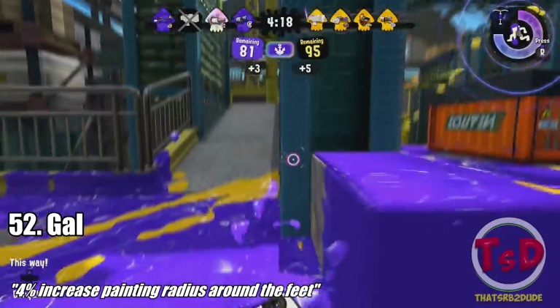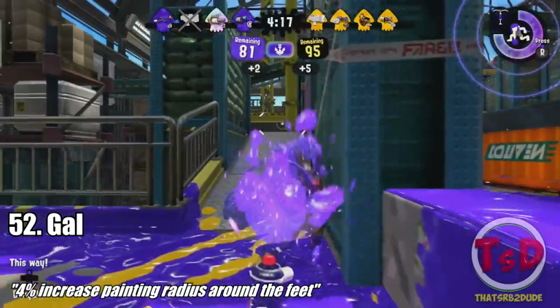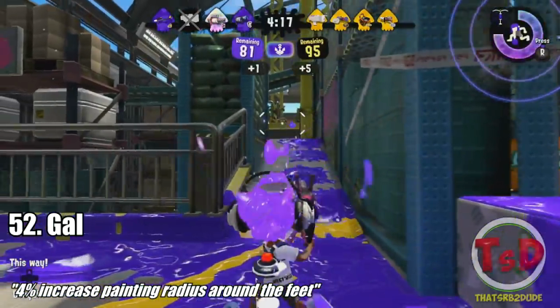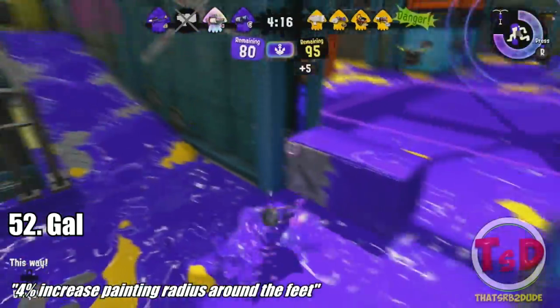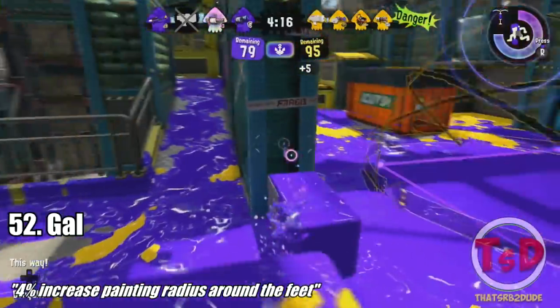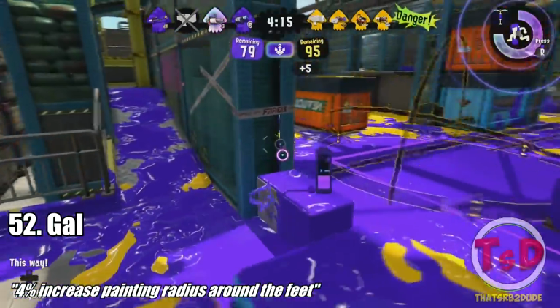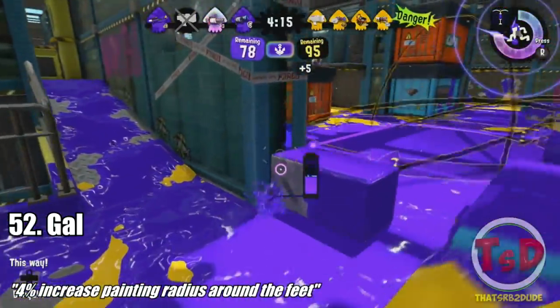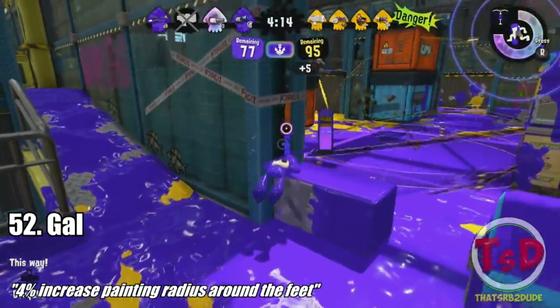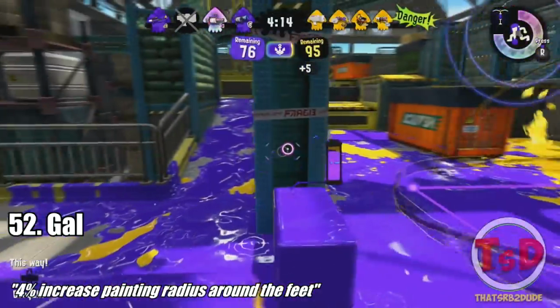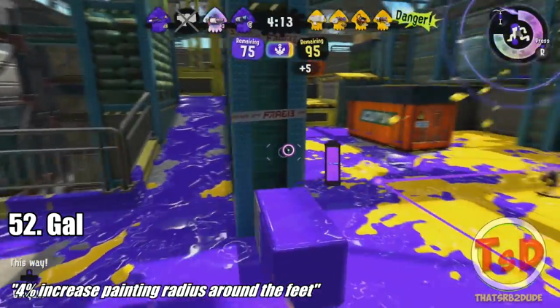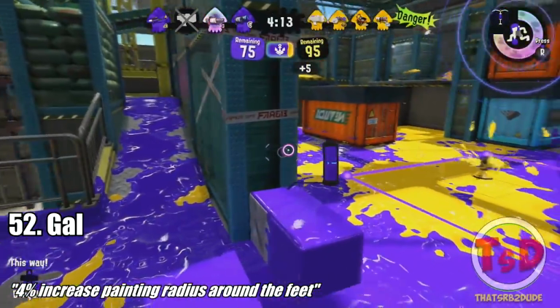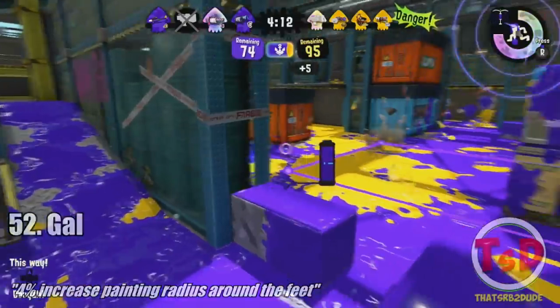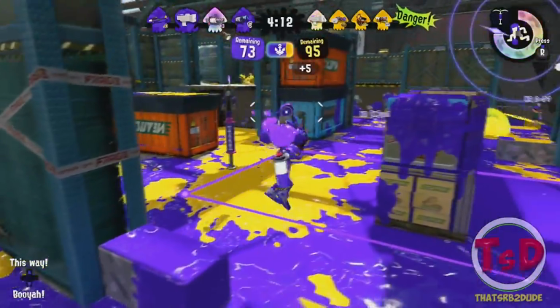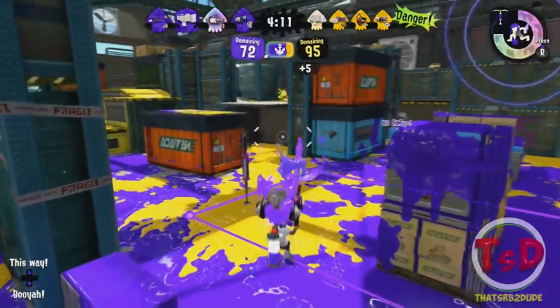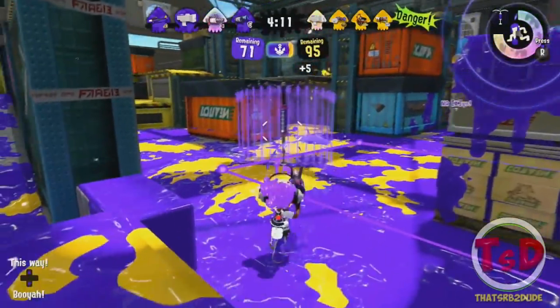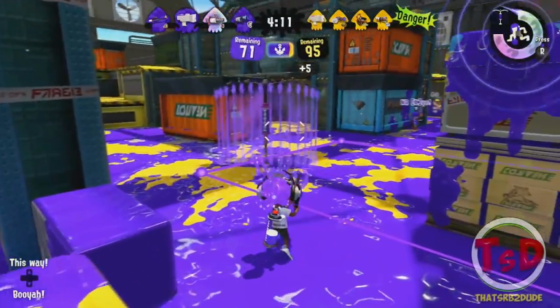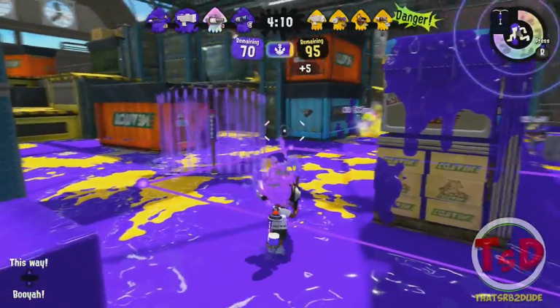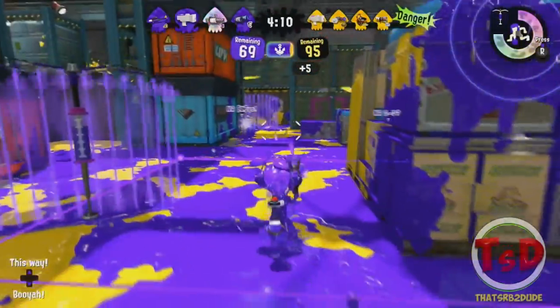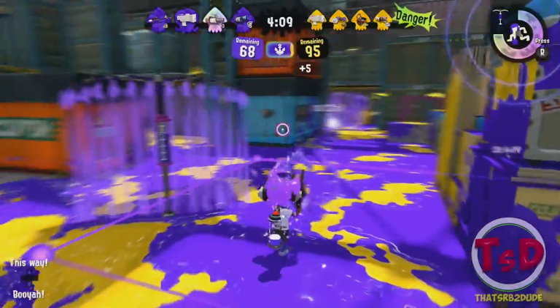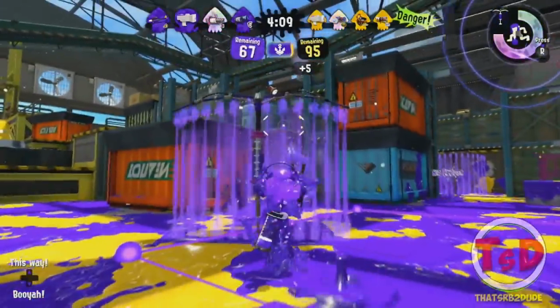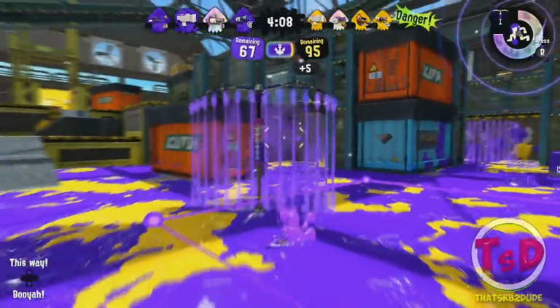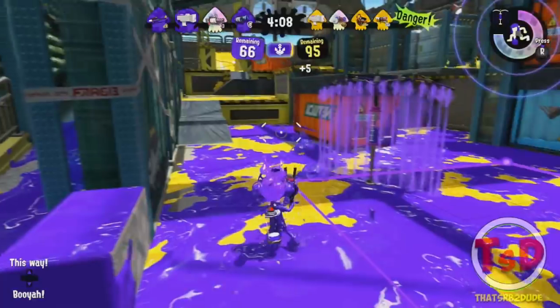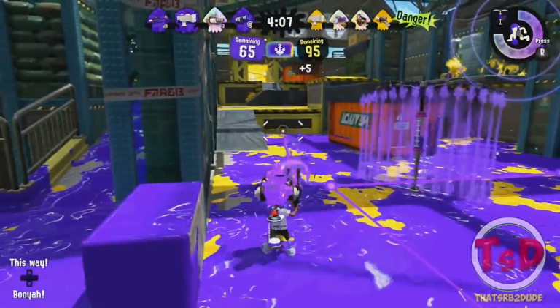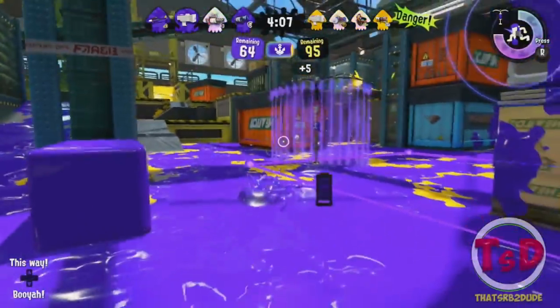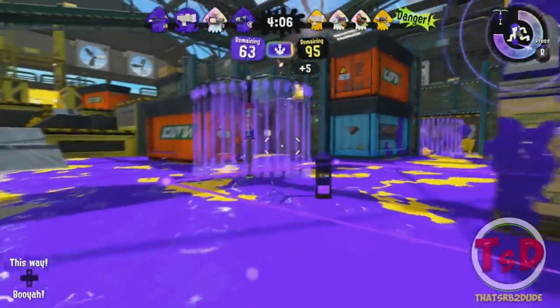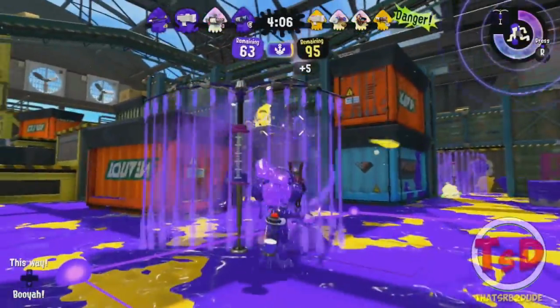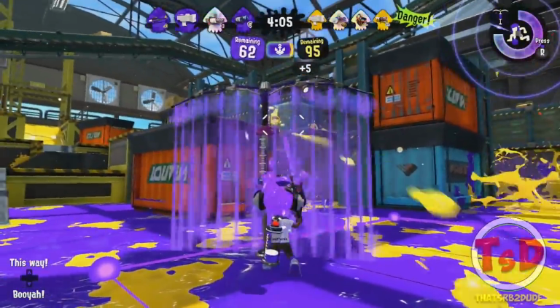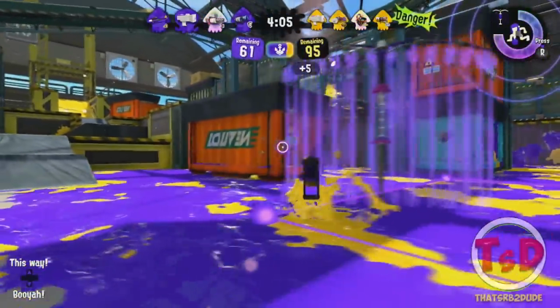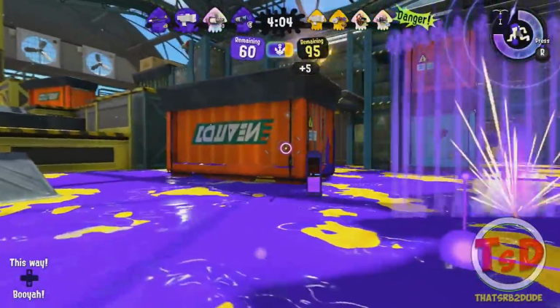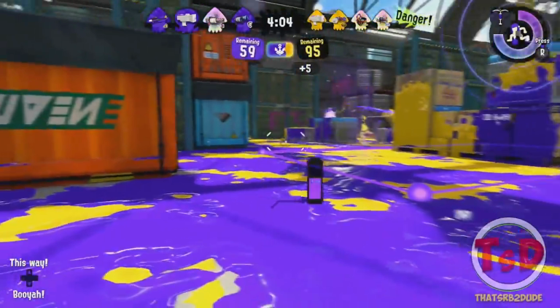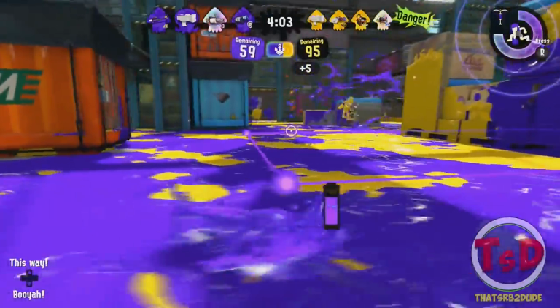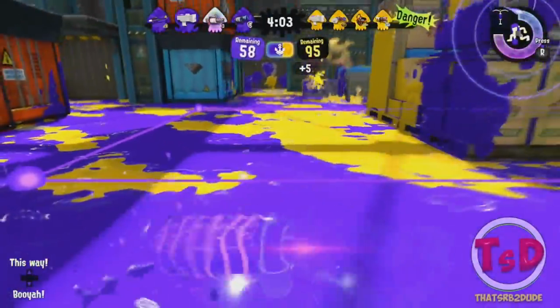Interesting buff for the 52 Gal — there's been a 4% increase of the radius of inking around your feet. So basically the 52 Gal just generally paints better around your feet, and it's gonna be very helpful when it comes to perfecting movement and all that.